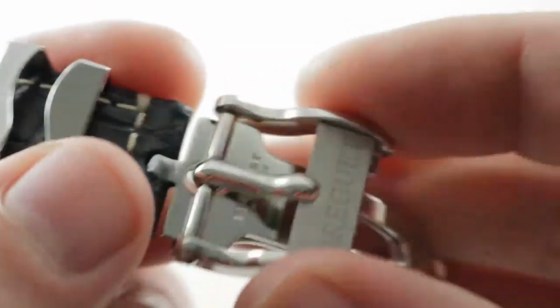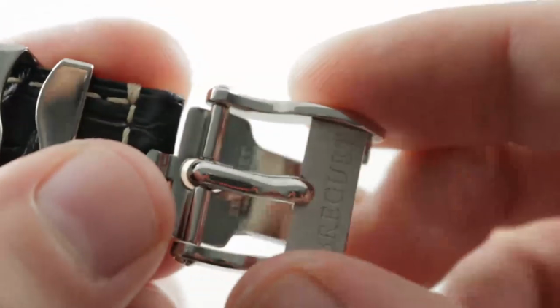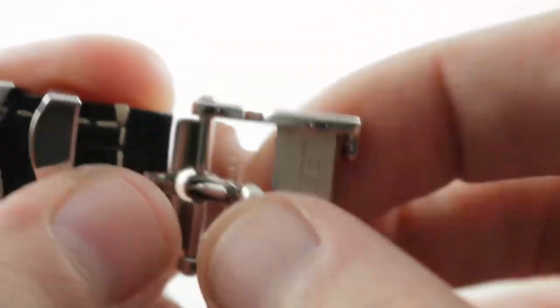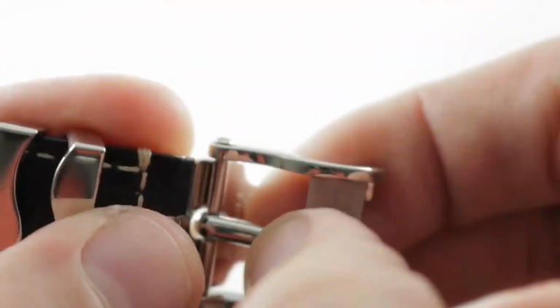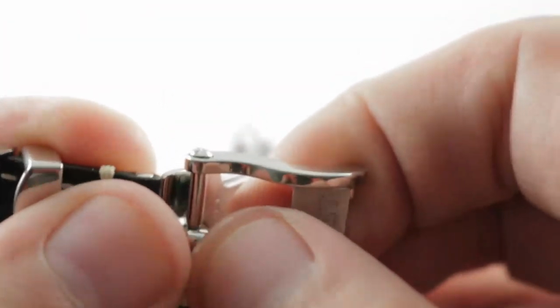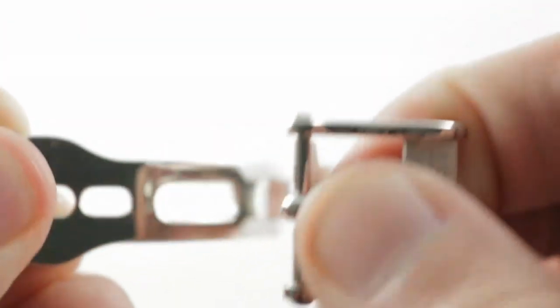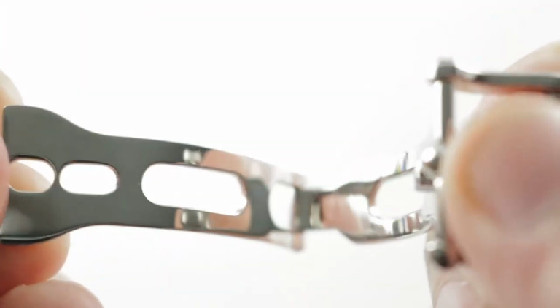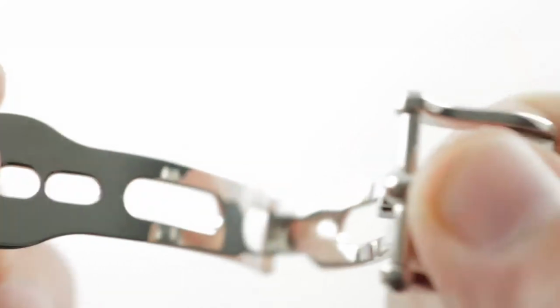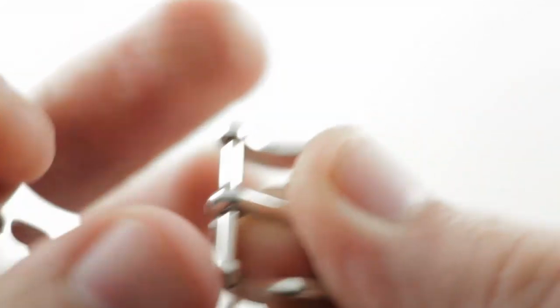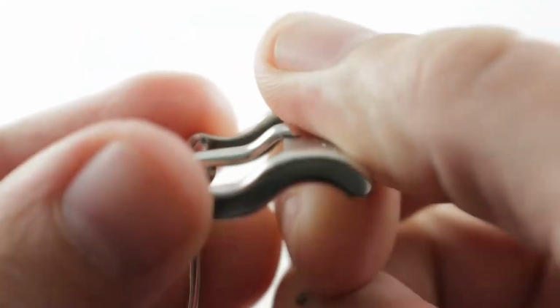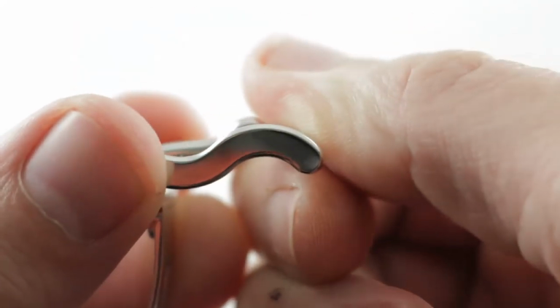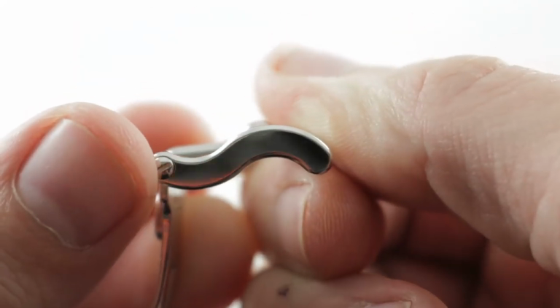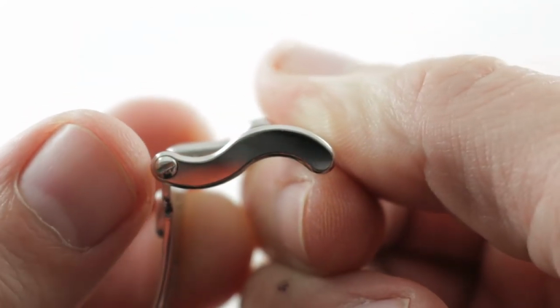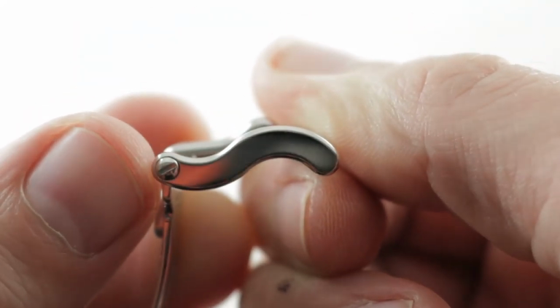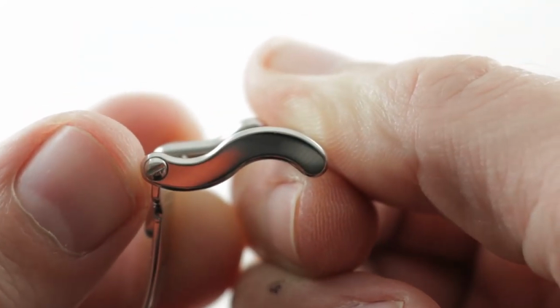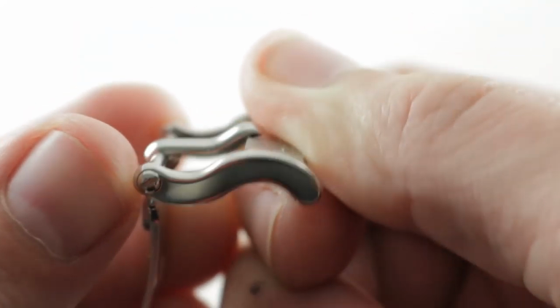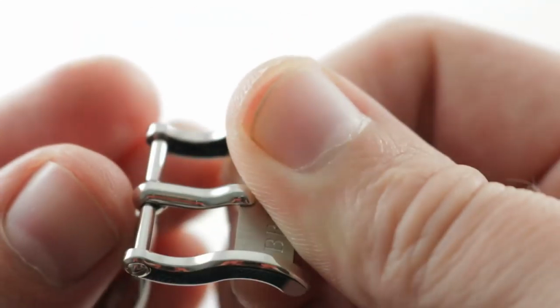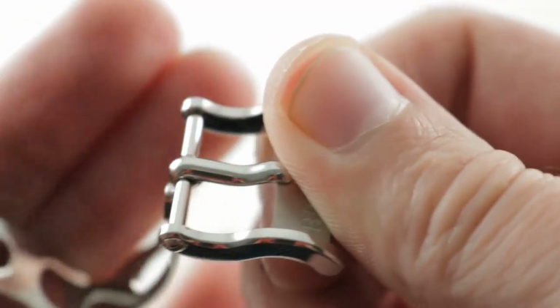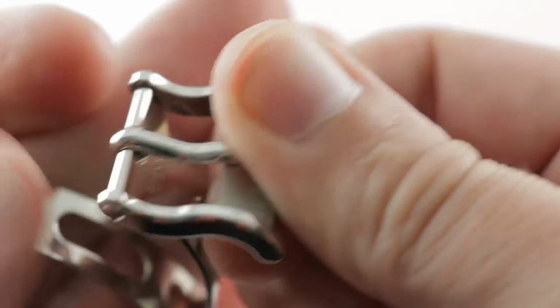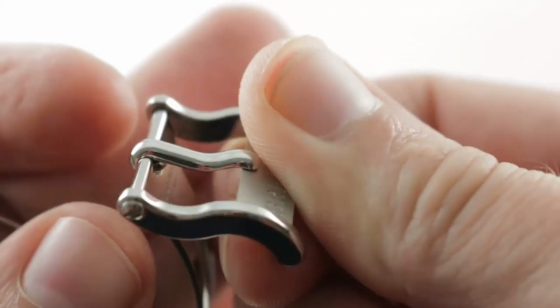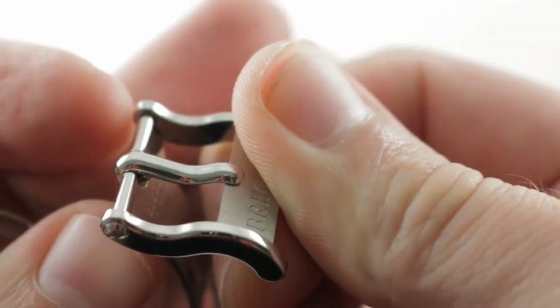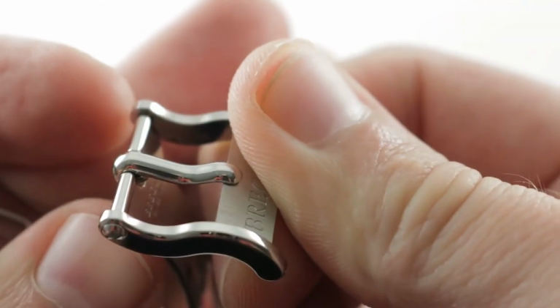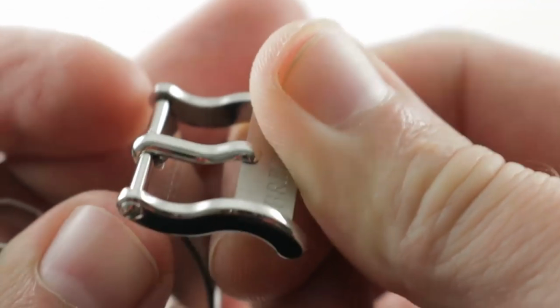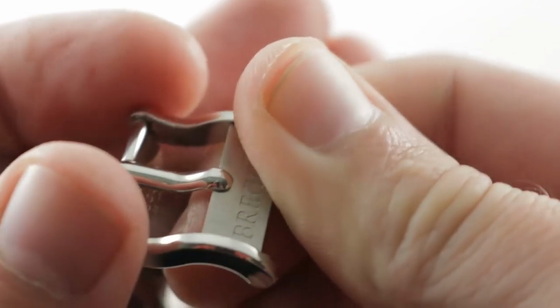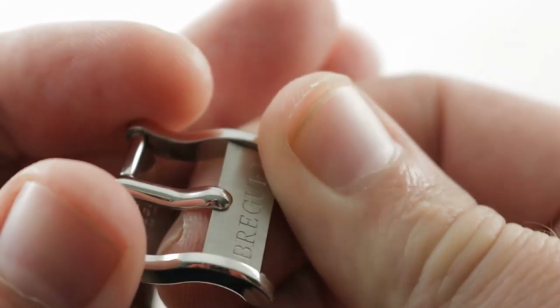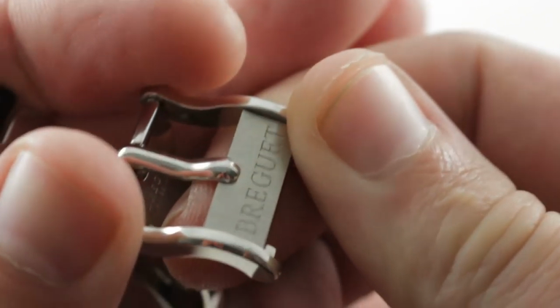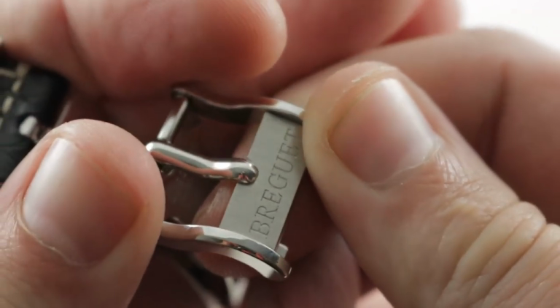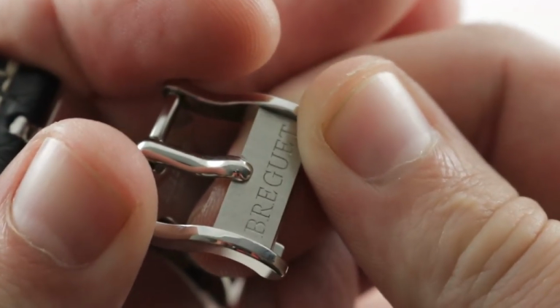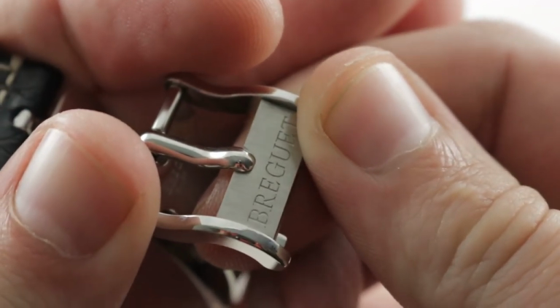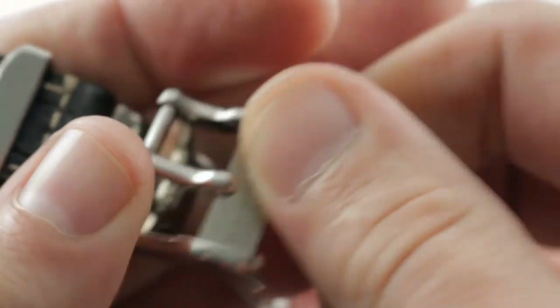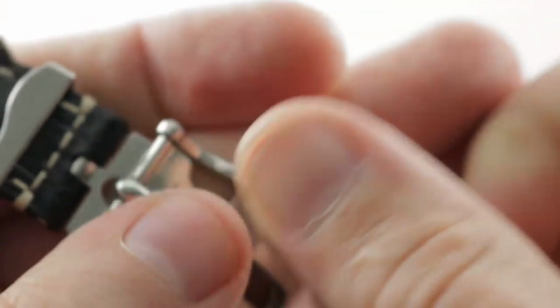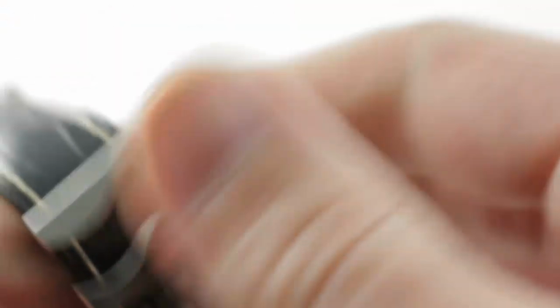Appreciate that there is a full deployant clasp, and it's anything but a default design, as that wave design is recapitulated in the profile of the buckle component, including the pin buckle component itself, with a contrasting satin and polished finish.